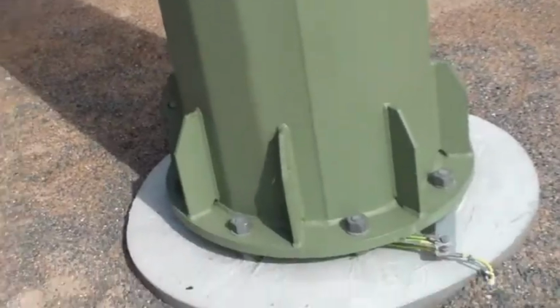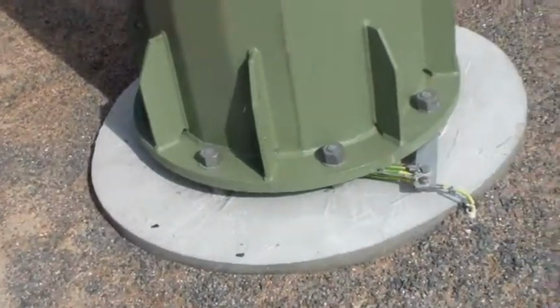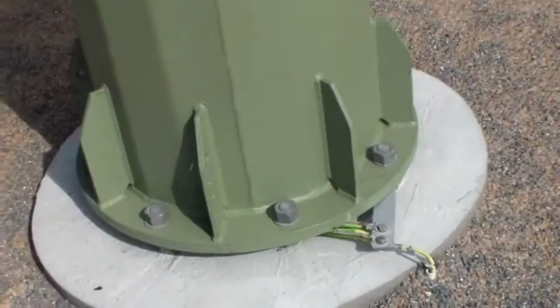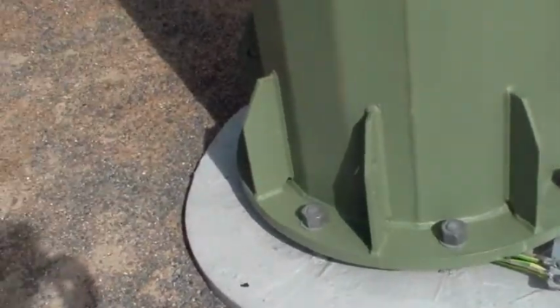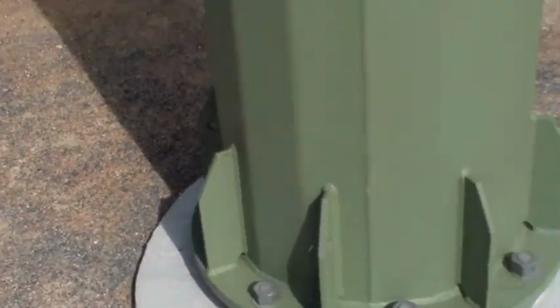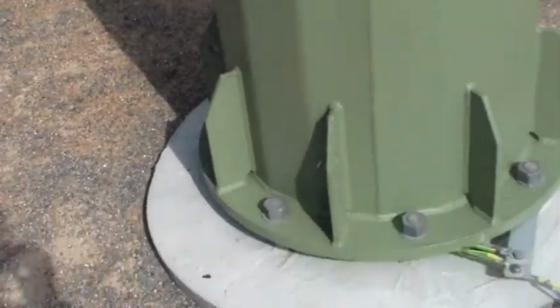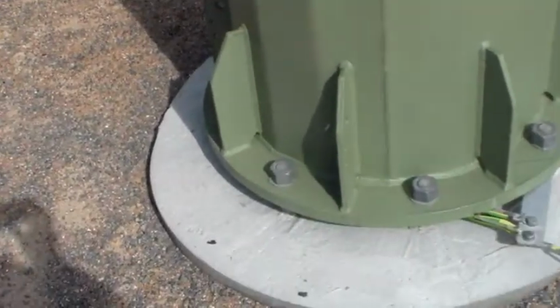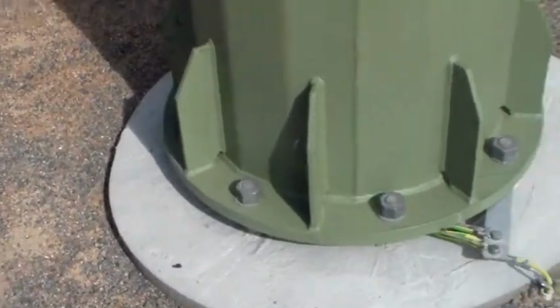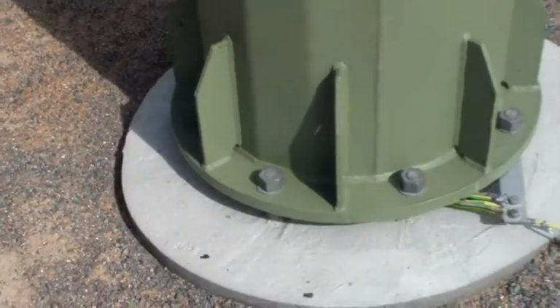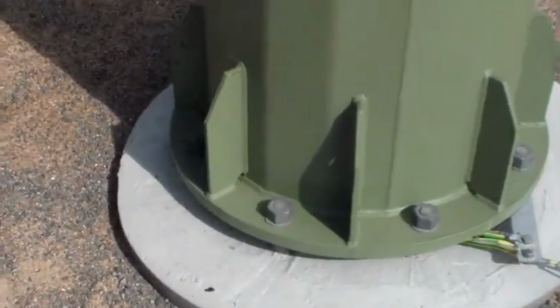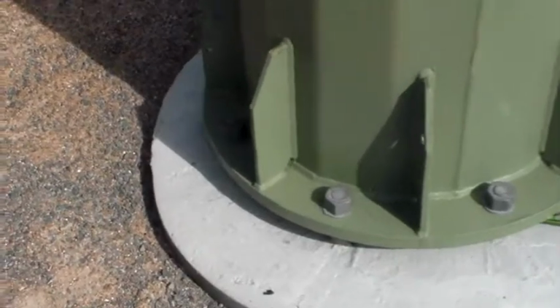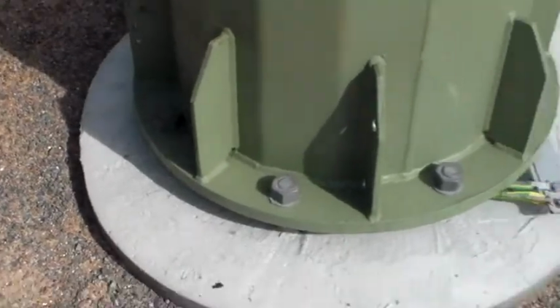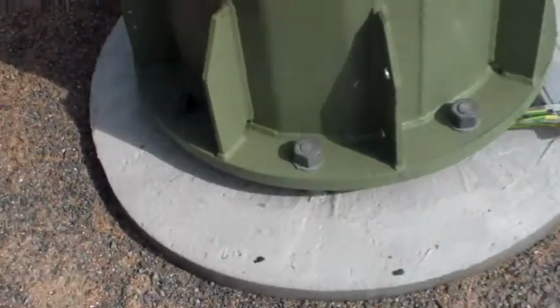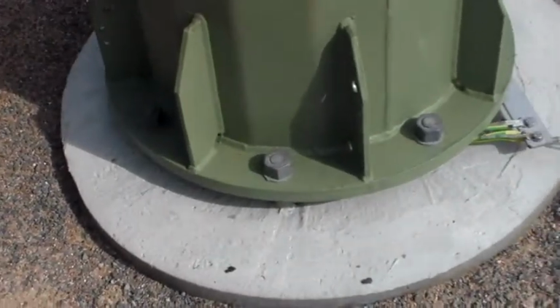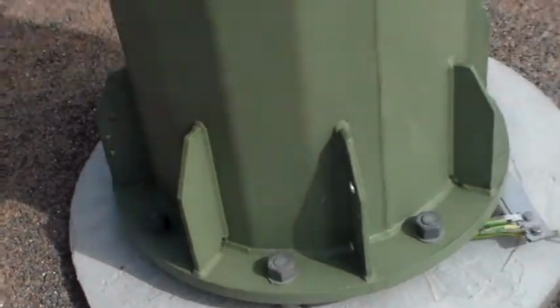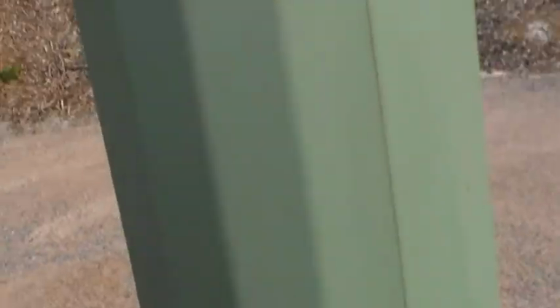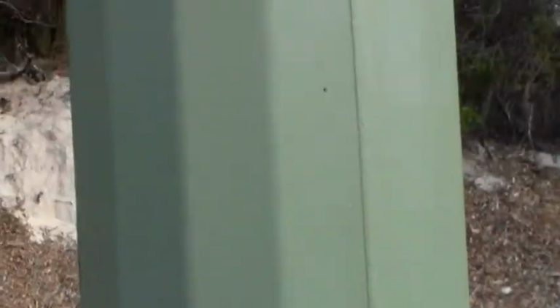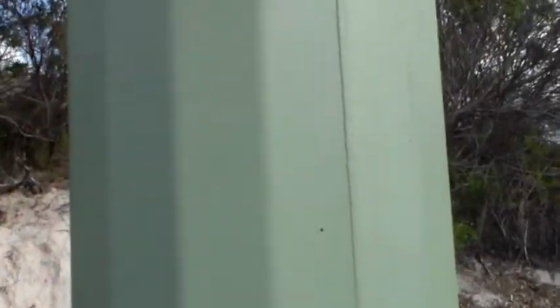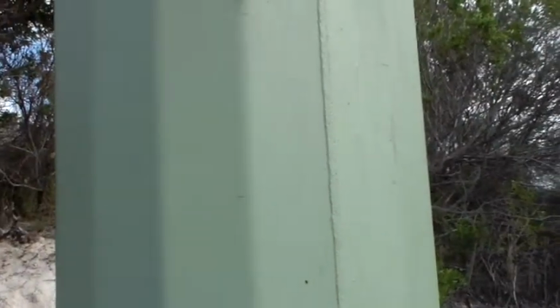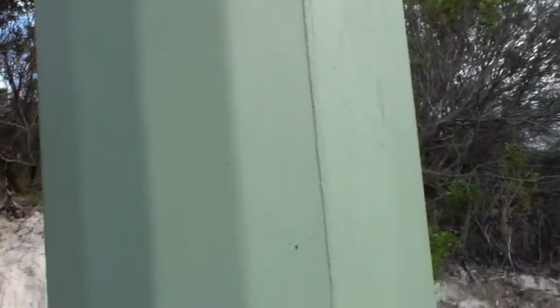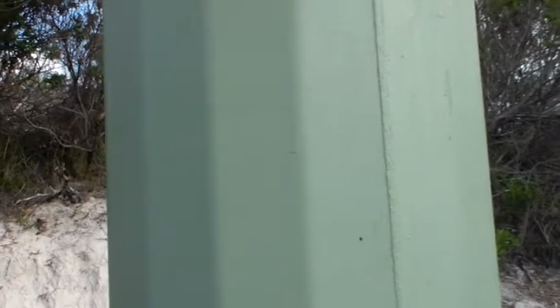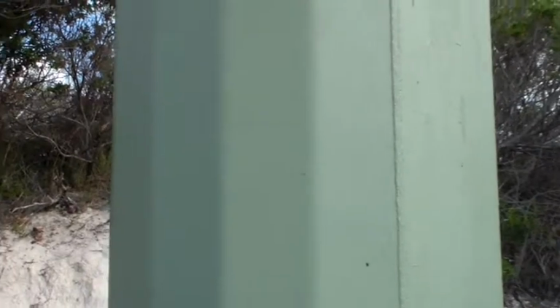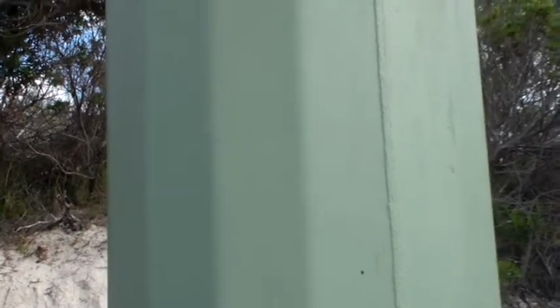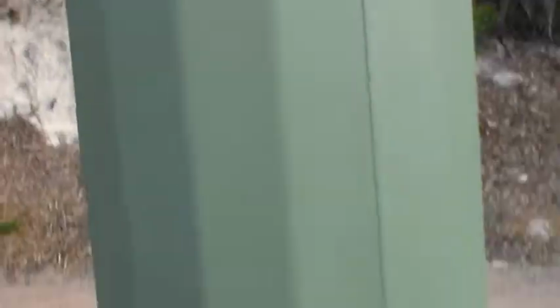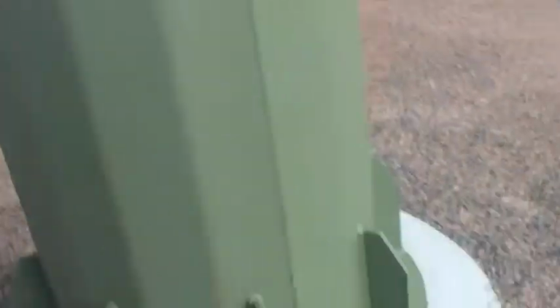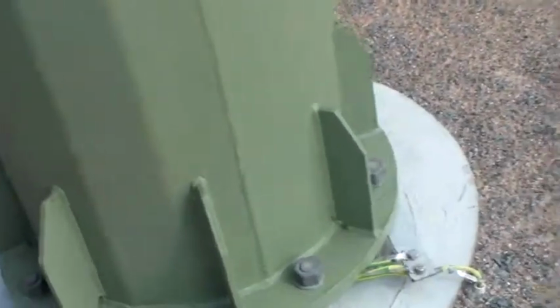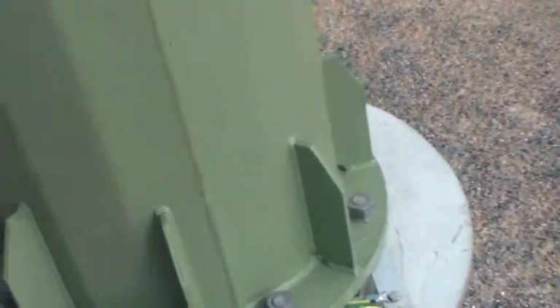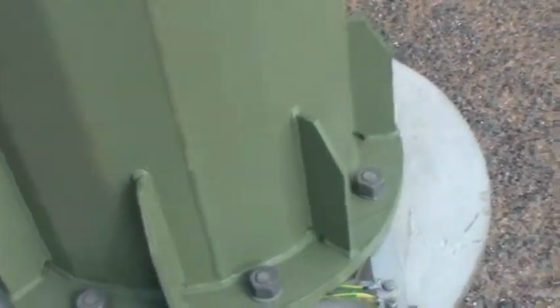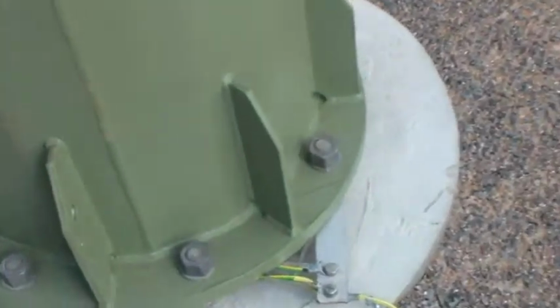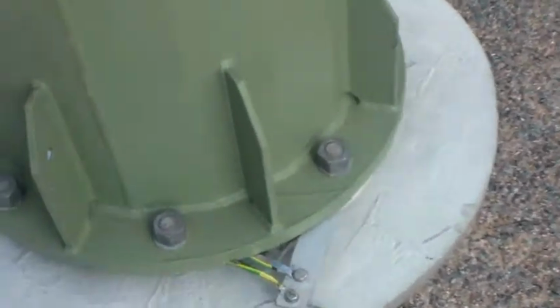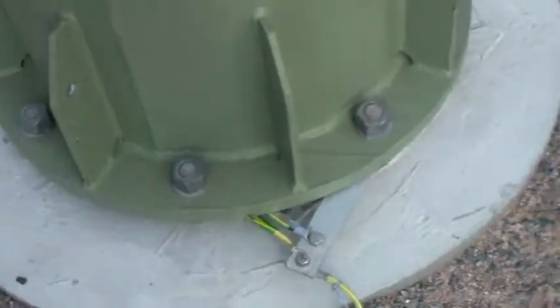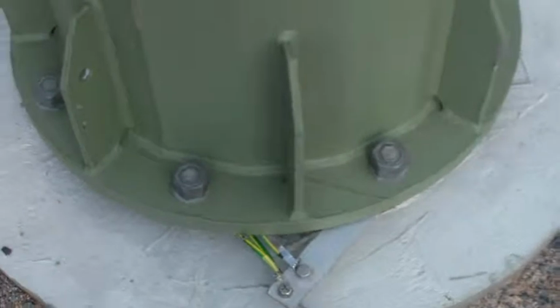Hello. Just out and about doing a little bit of work again today. I thought I might just take a little bit of footage of this mast. It's a bit unusual - I think this is the only one of these that I've seen. As you can see it's faceted, welded, bolted at the bottom.